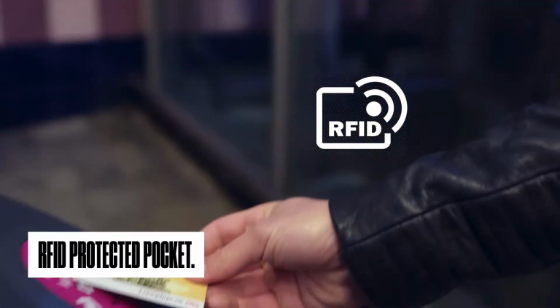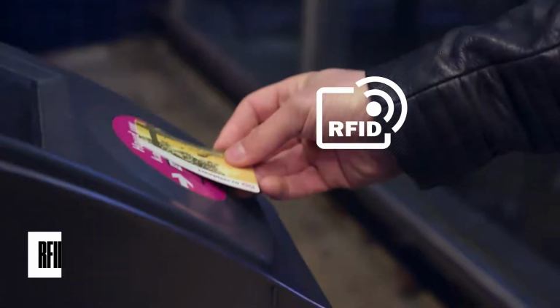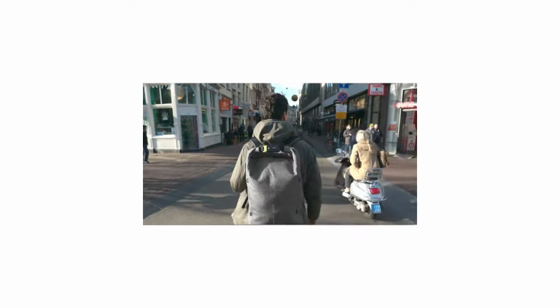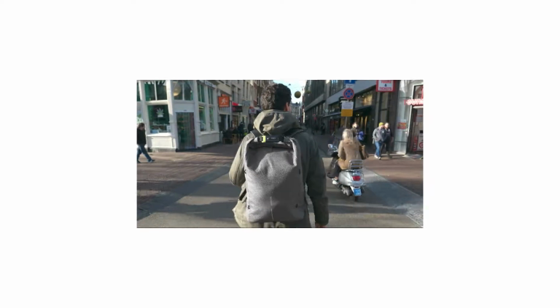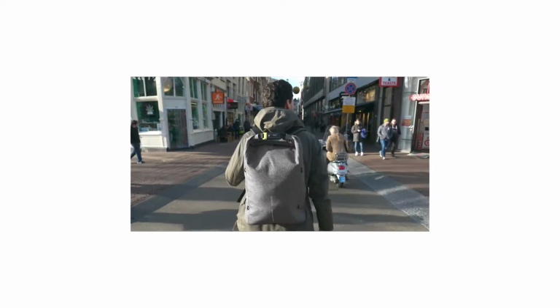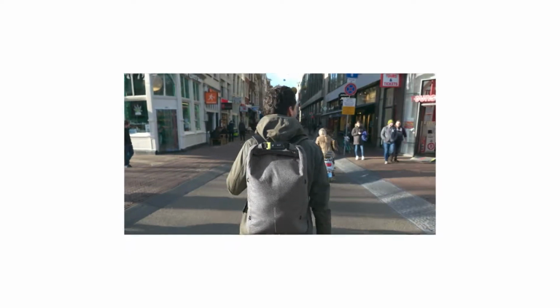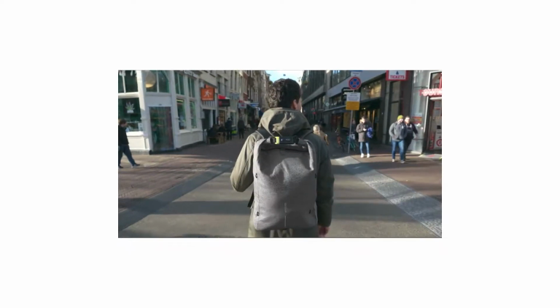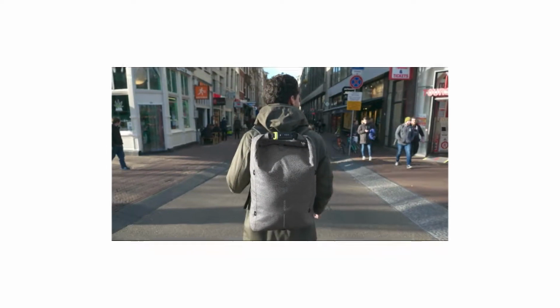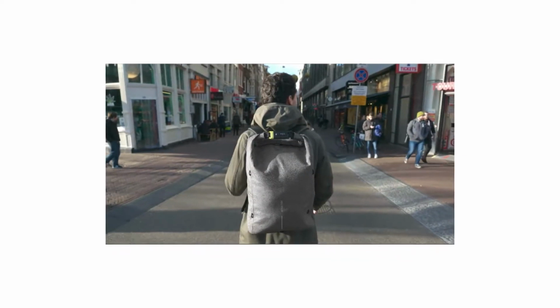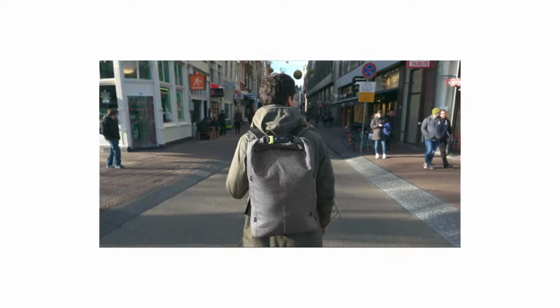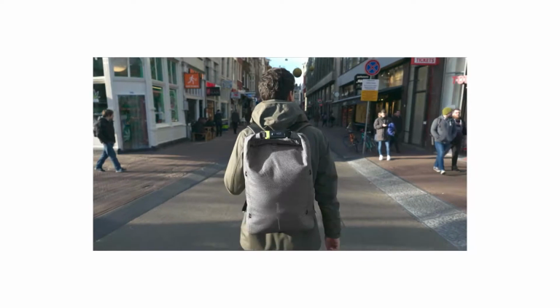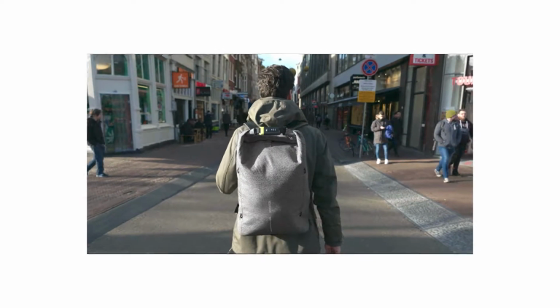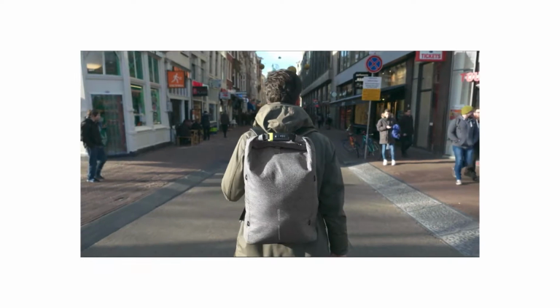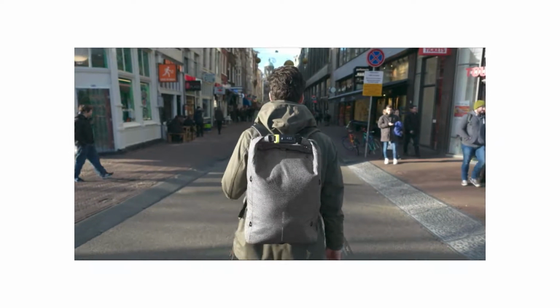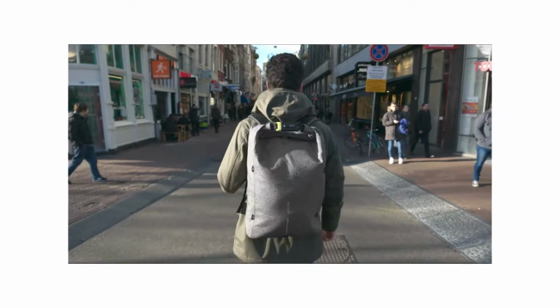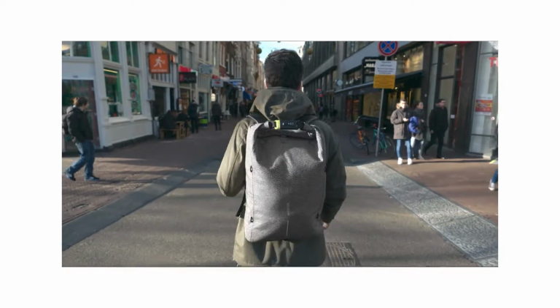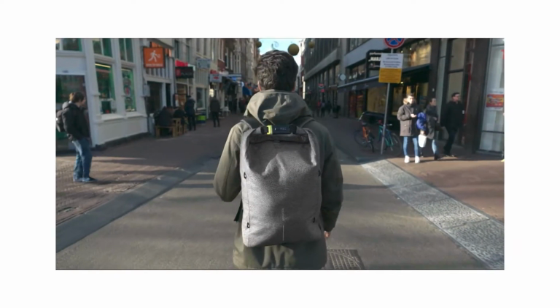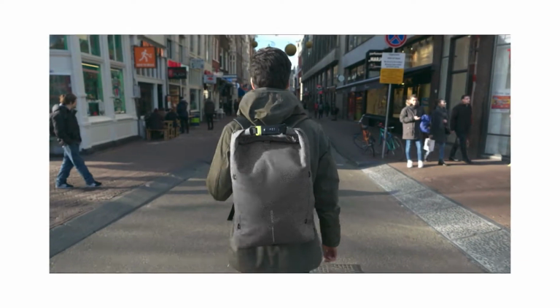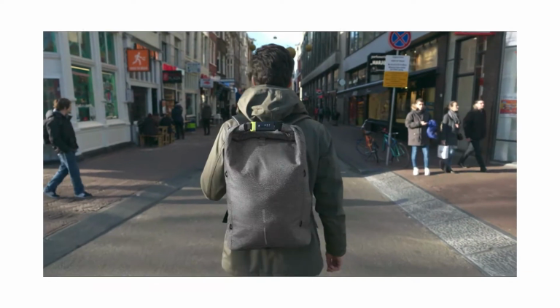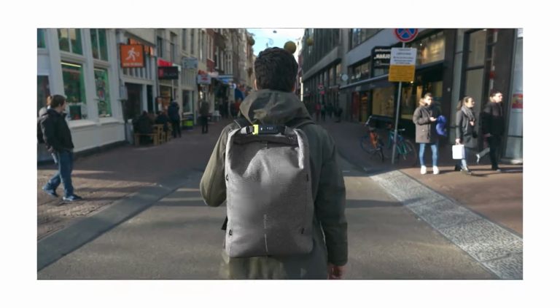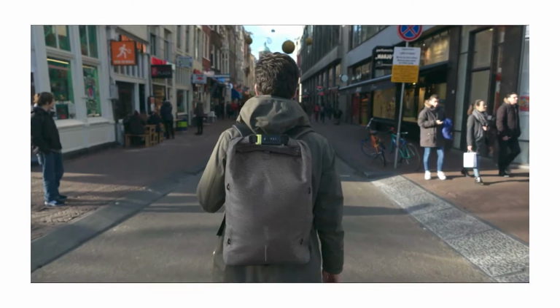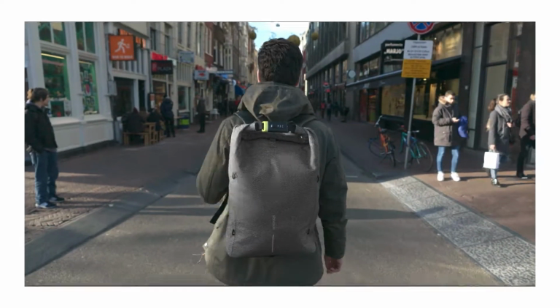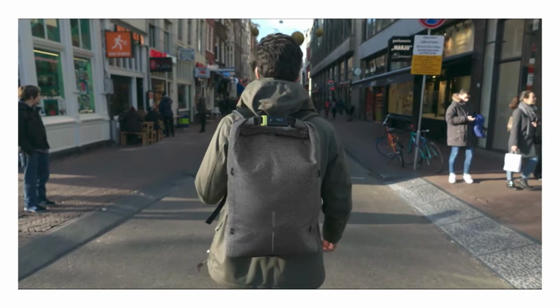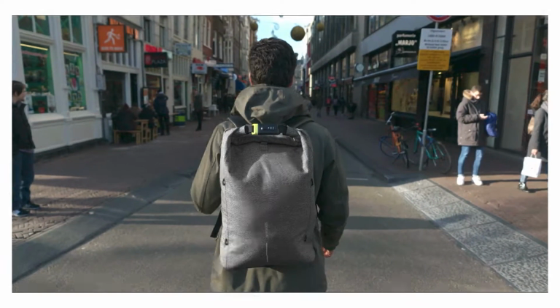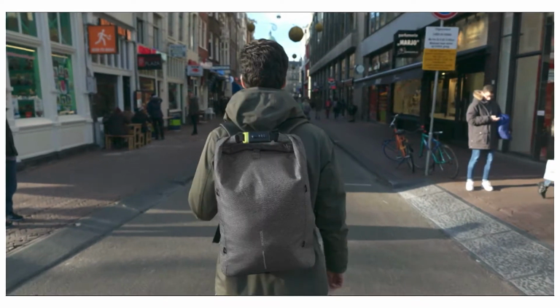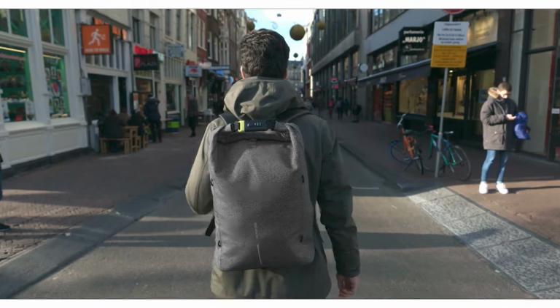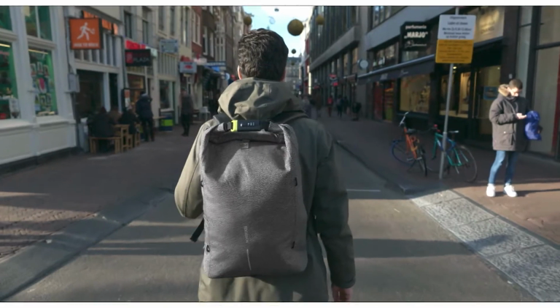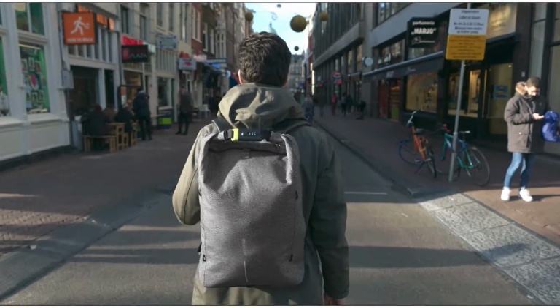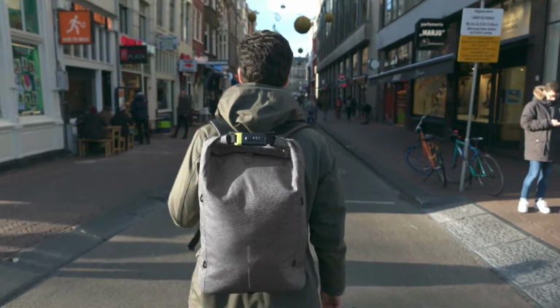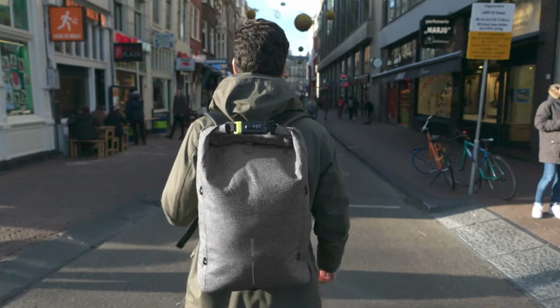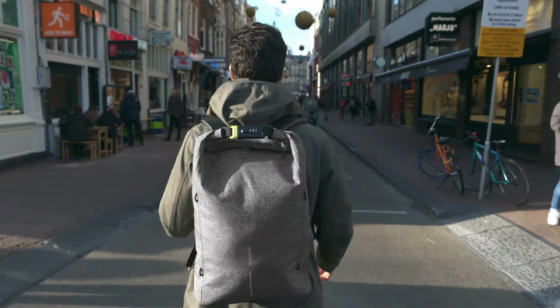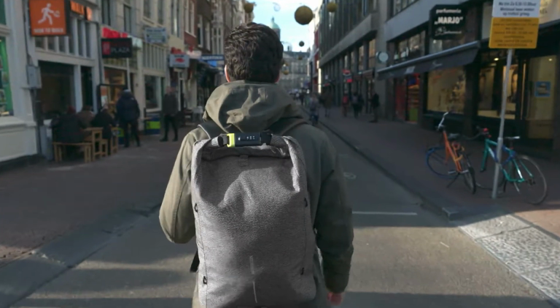Here at XD Design, we want to design products that free you from your everyday fears. The Bobby Urban keeps you safe, protected, organised and on the move. Live more, worry less.